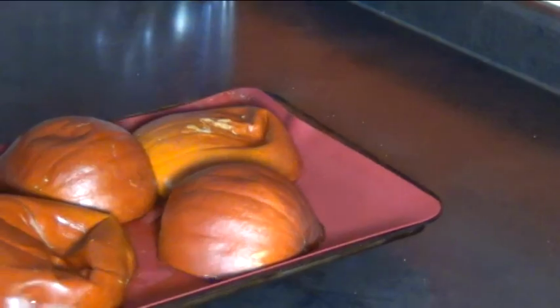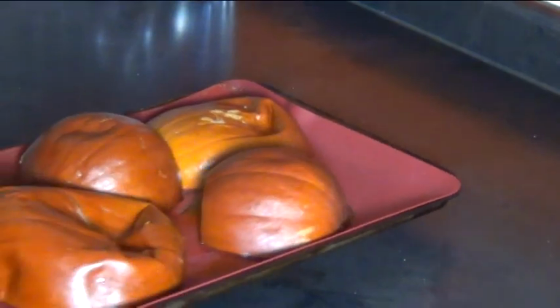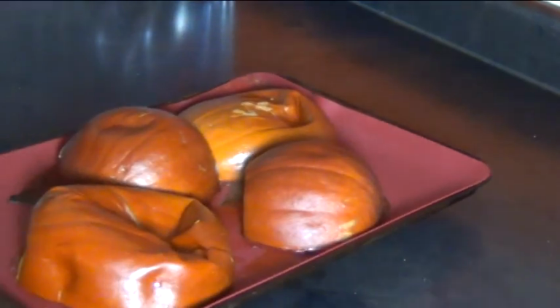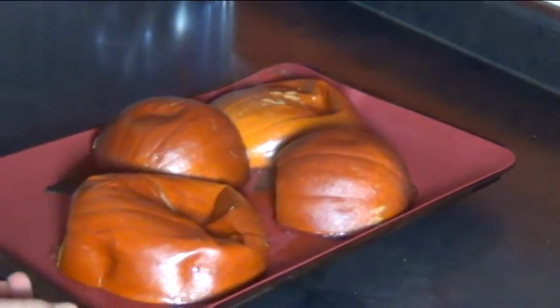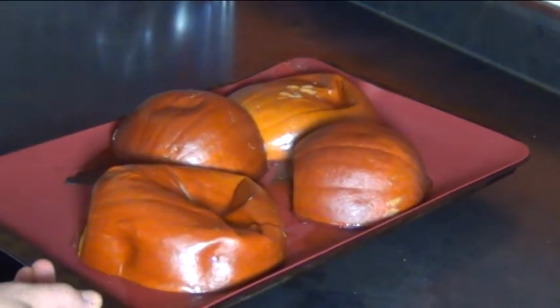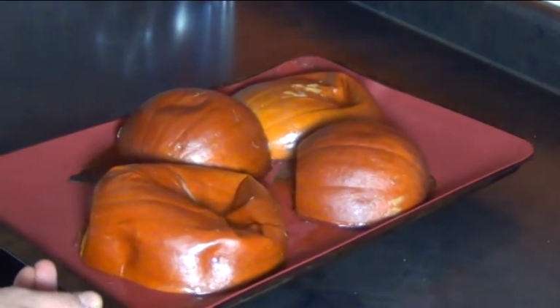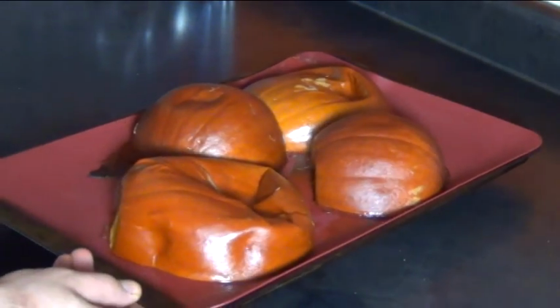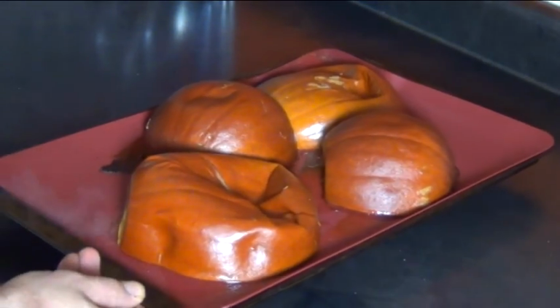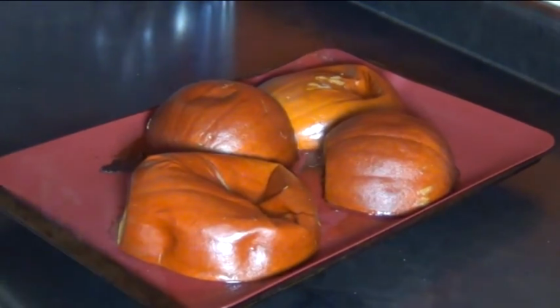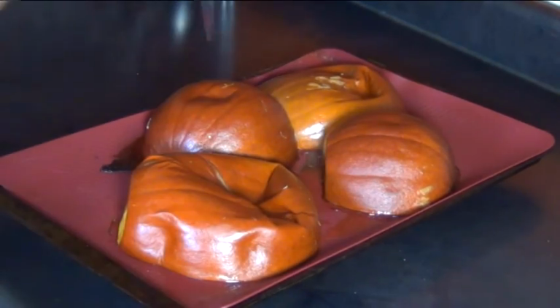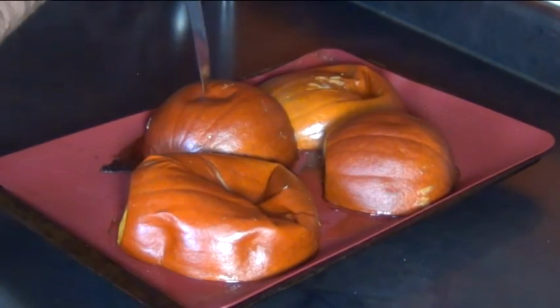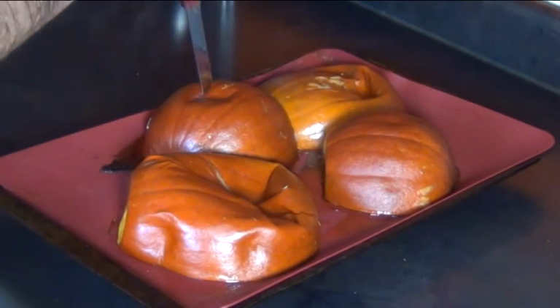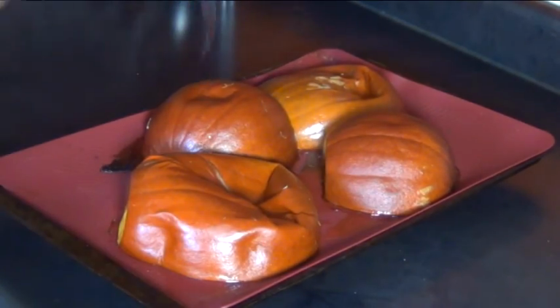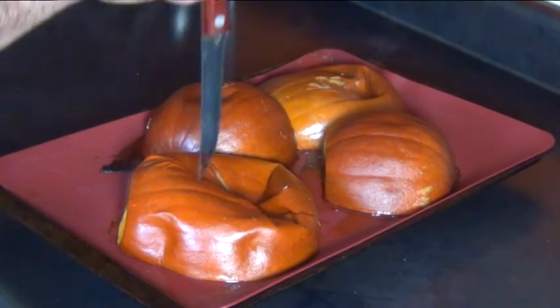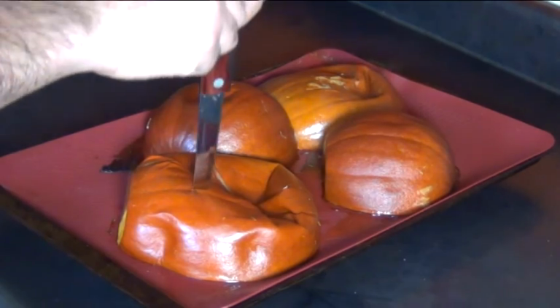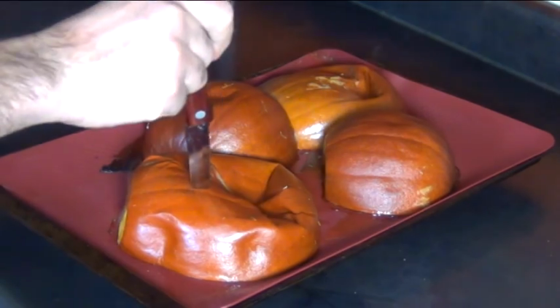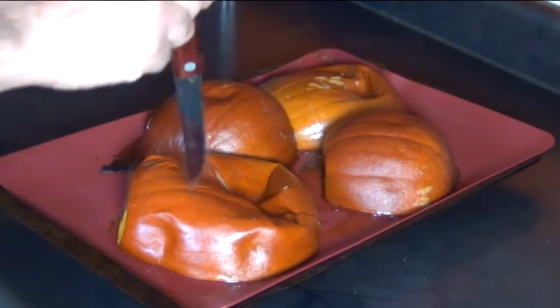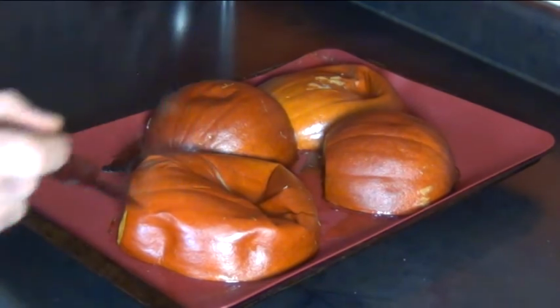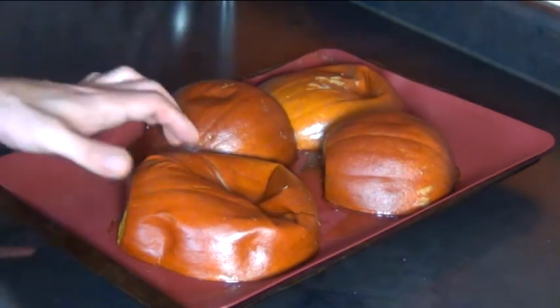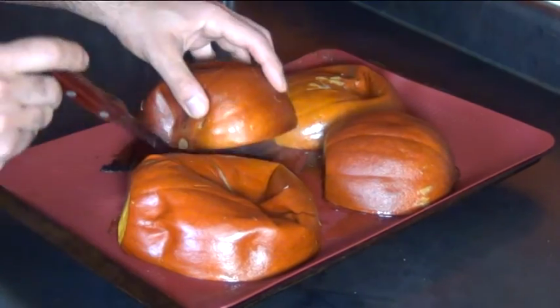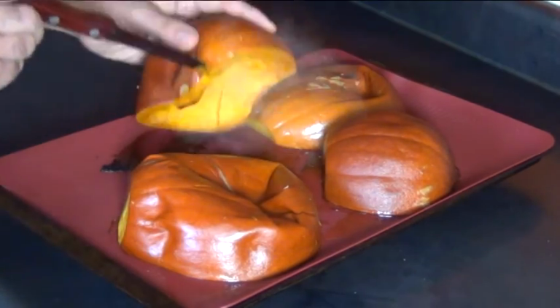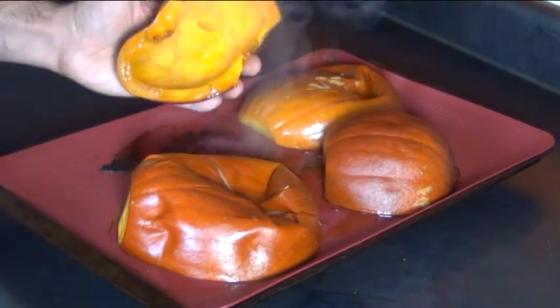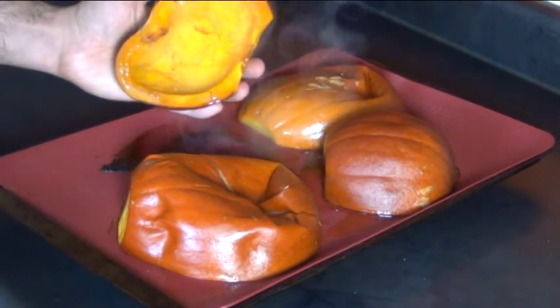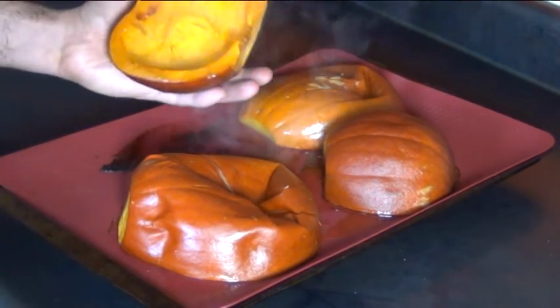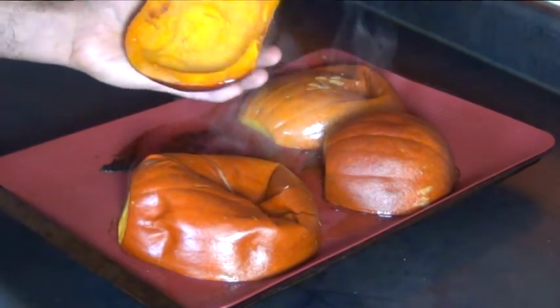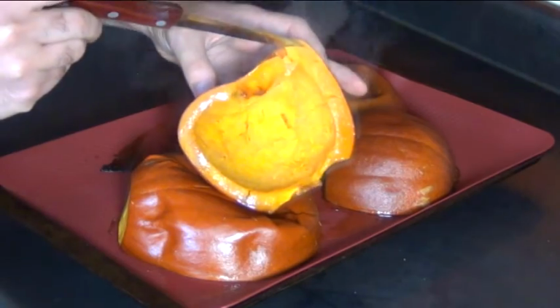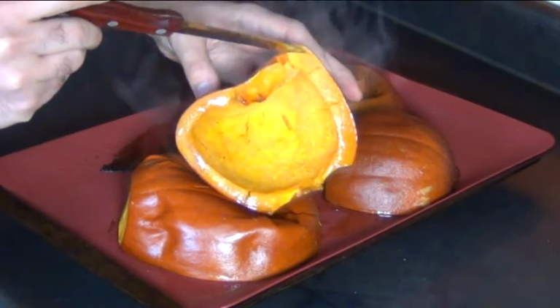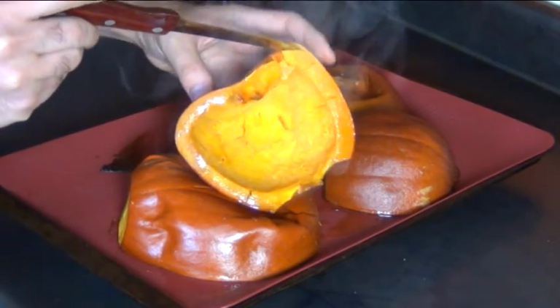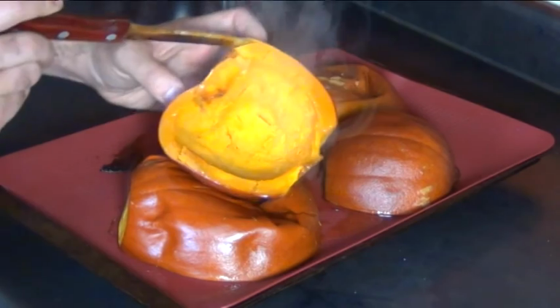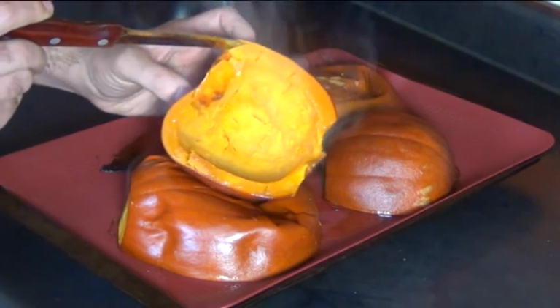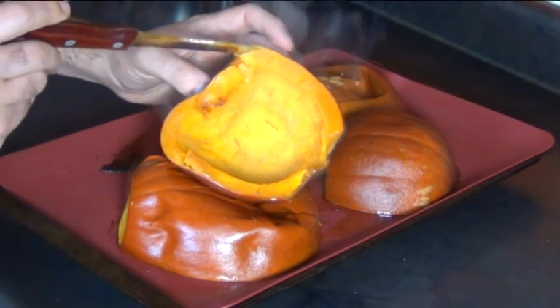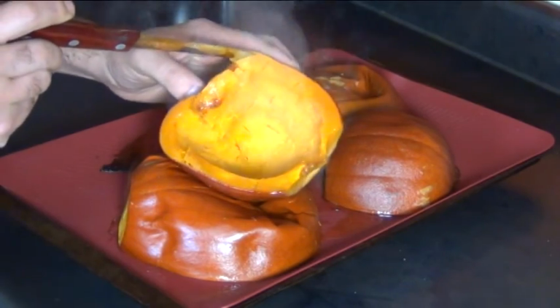And here's what they look like. A knife should go into them very easily with no resistance. And here's what it looks like inside — it's still really yellow and super soft.